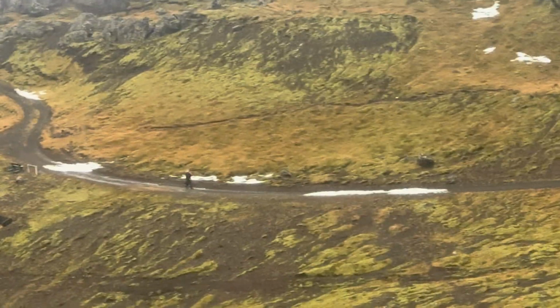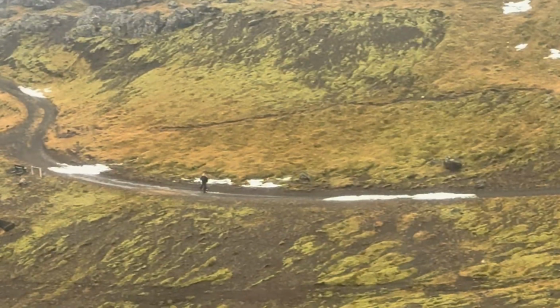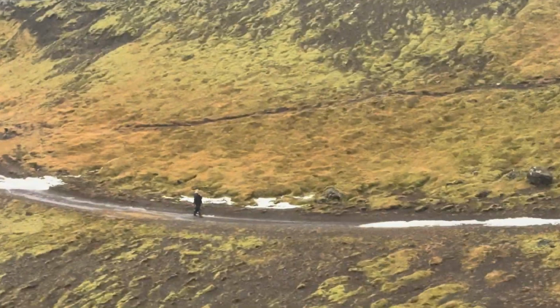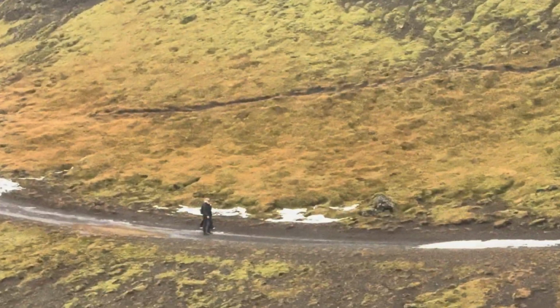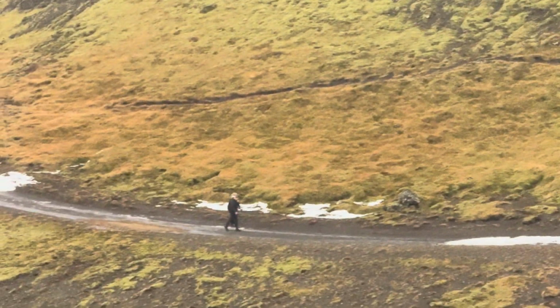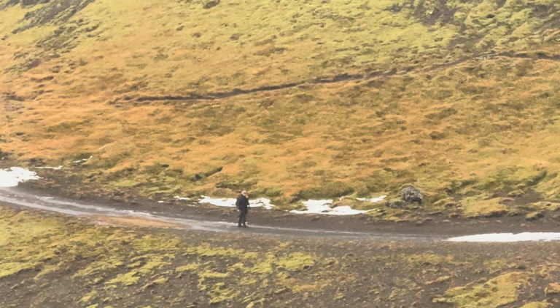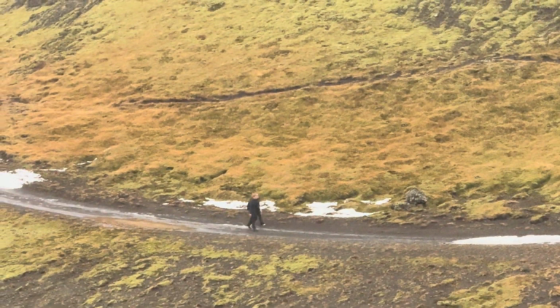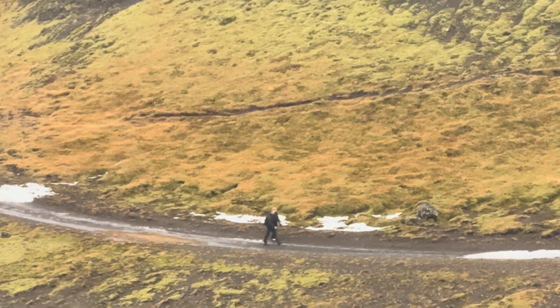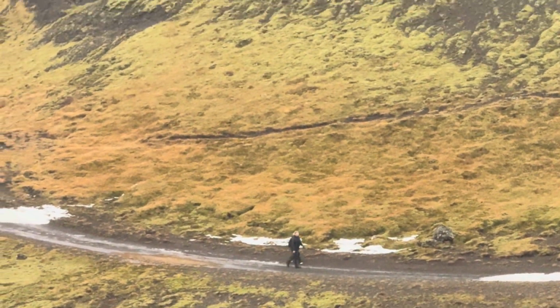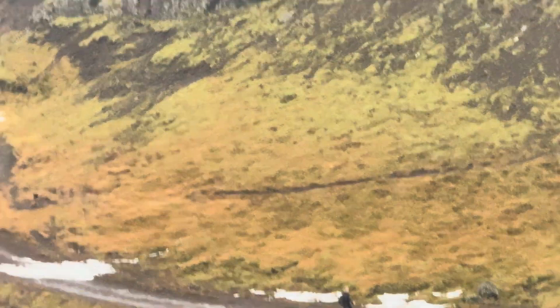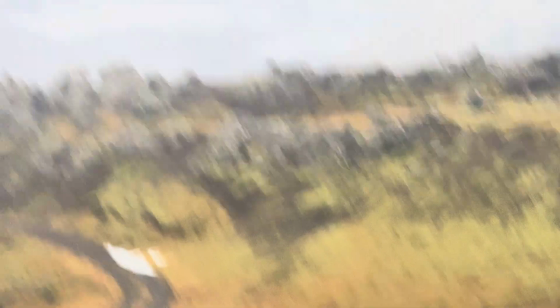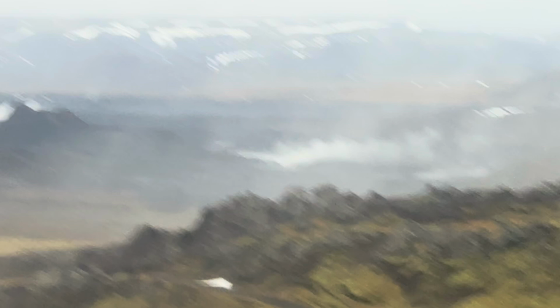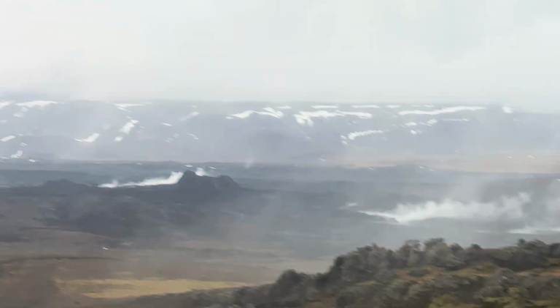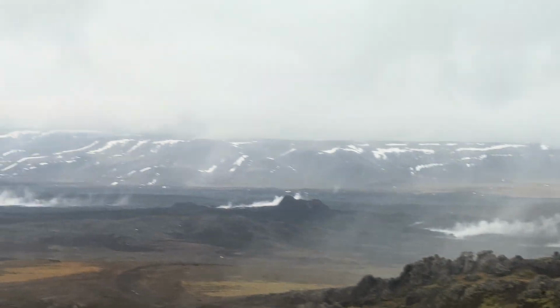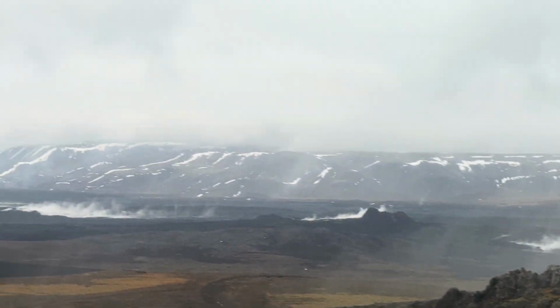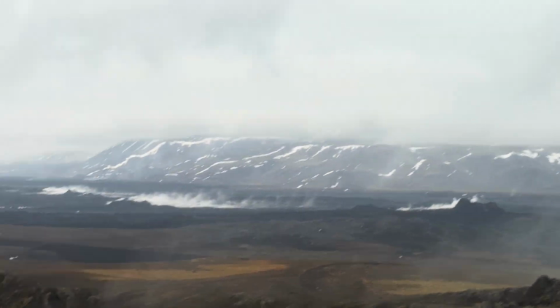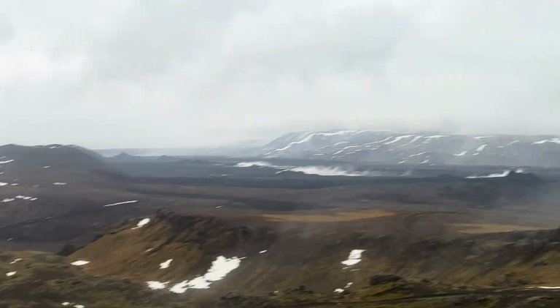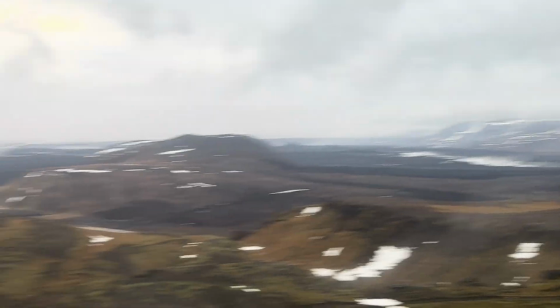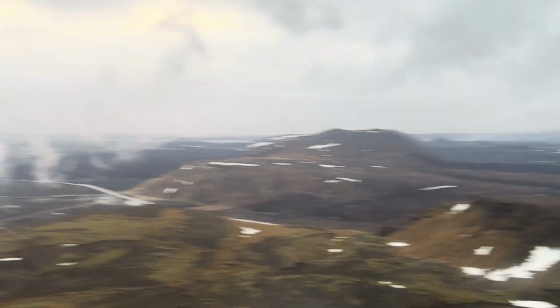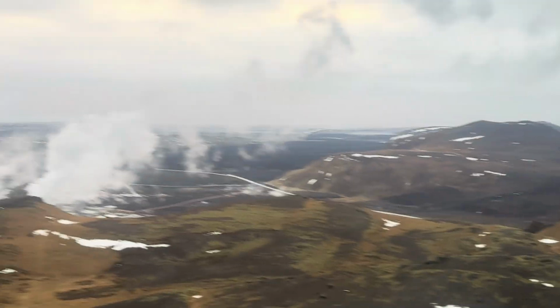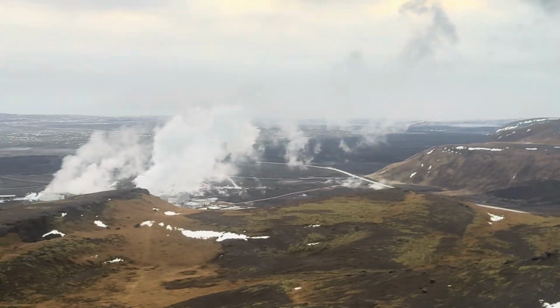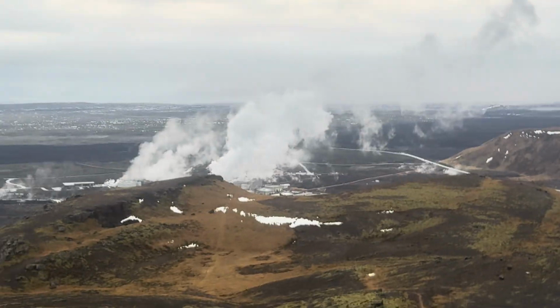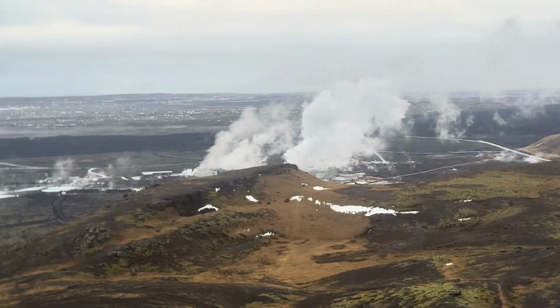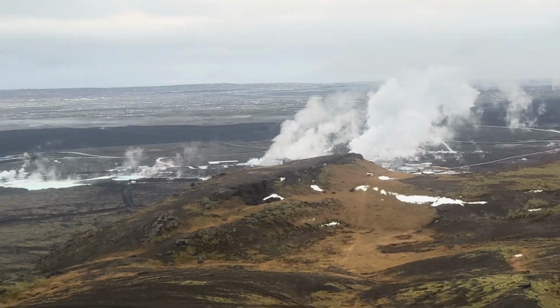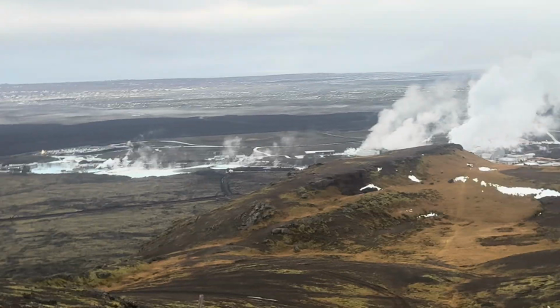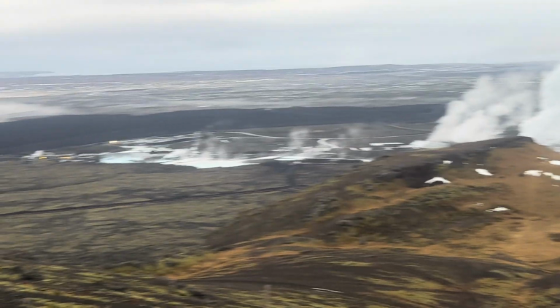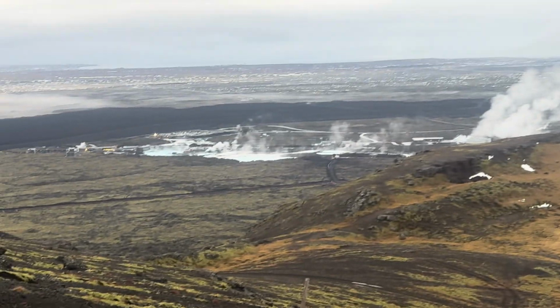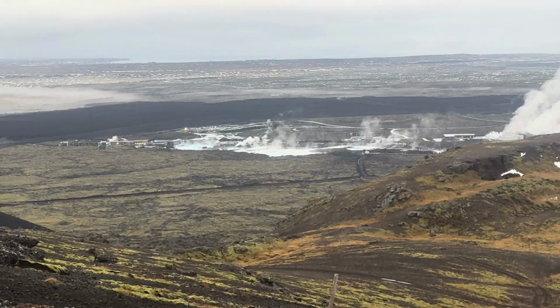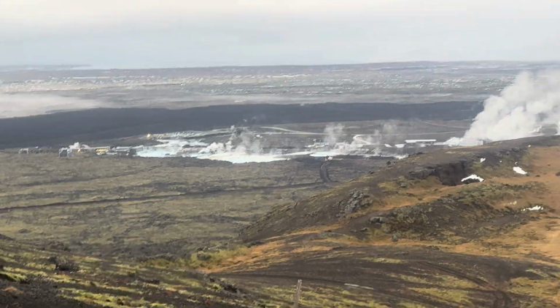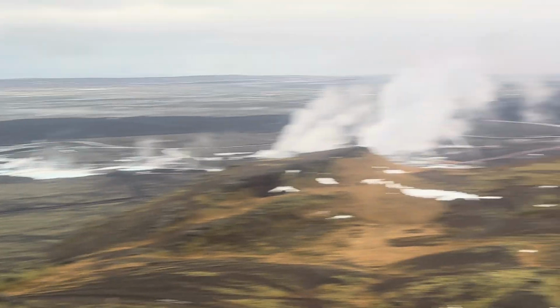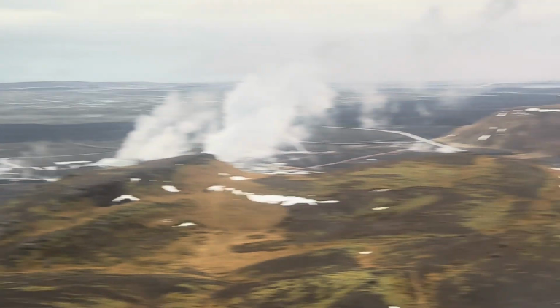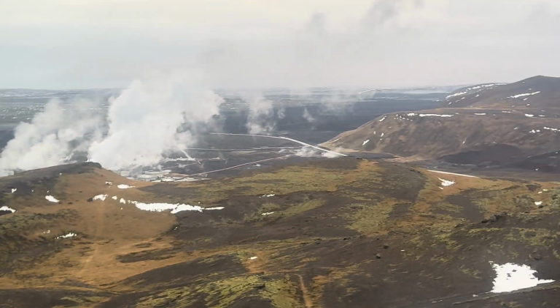That's probably locals, because foreigners don't know about this trail. You can park the car next to Selskogar and there is a trail all the way up which is open.